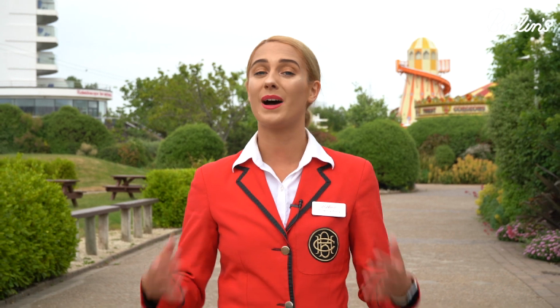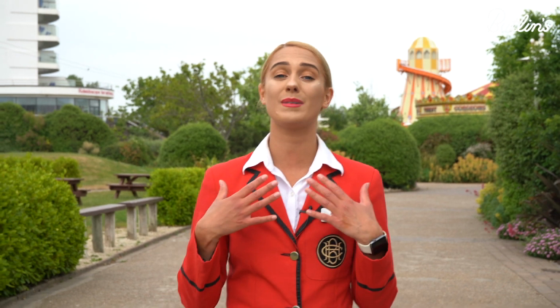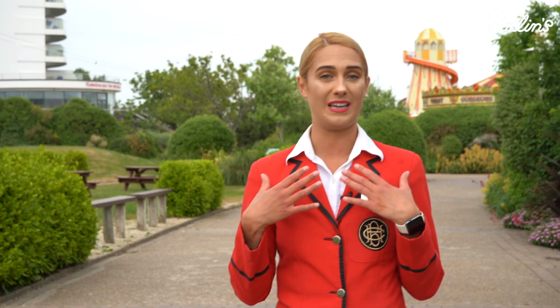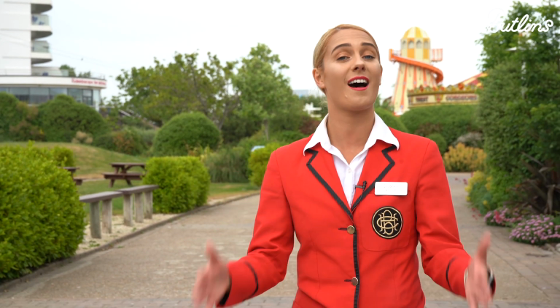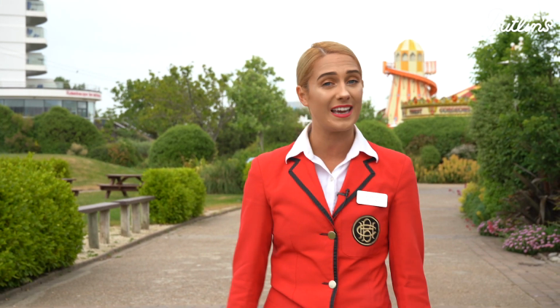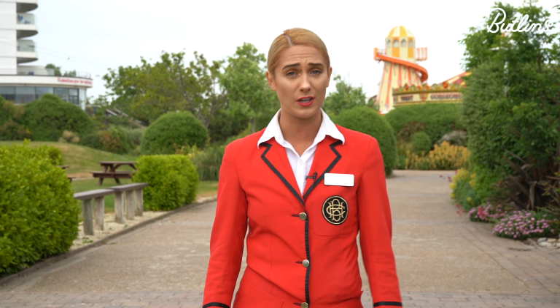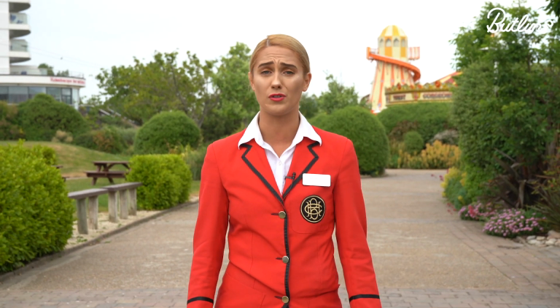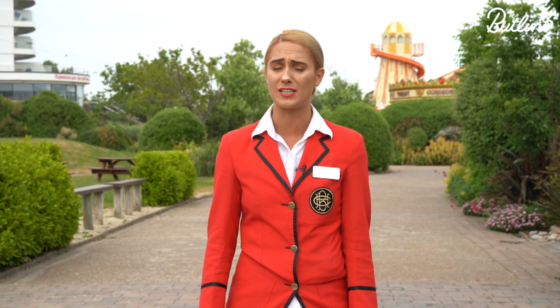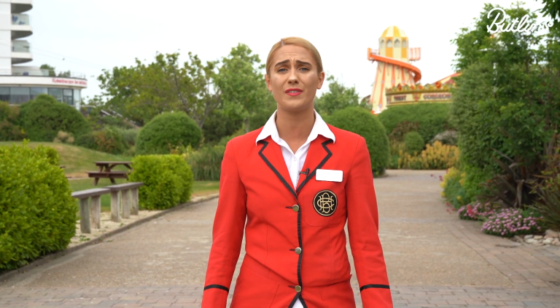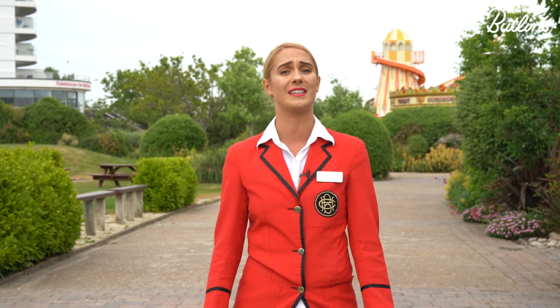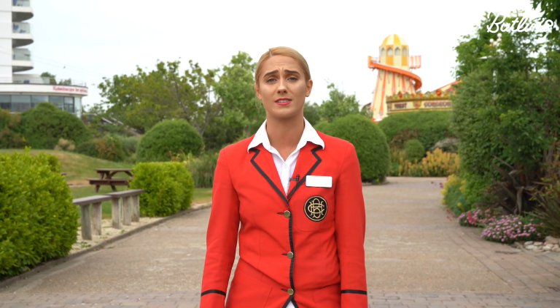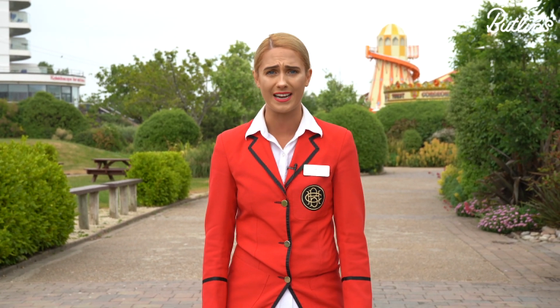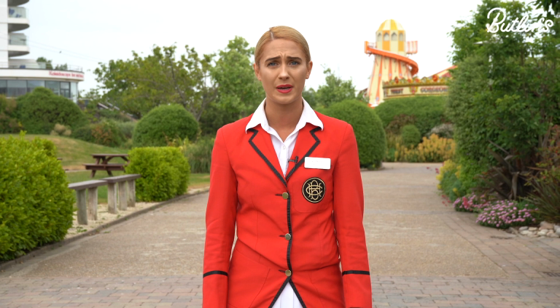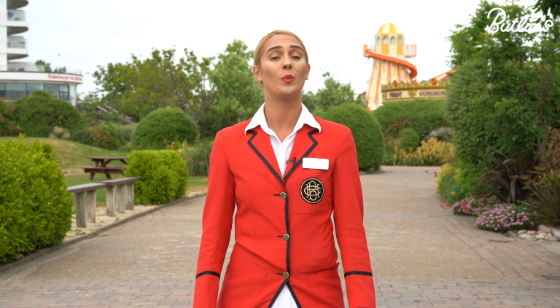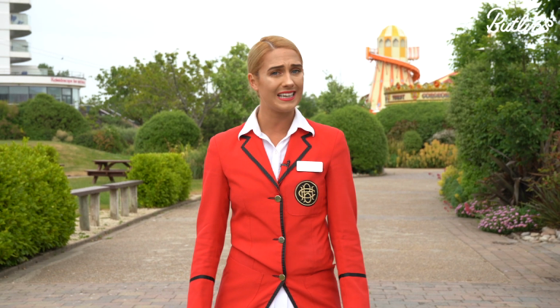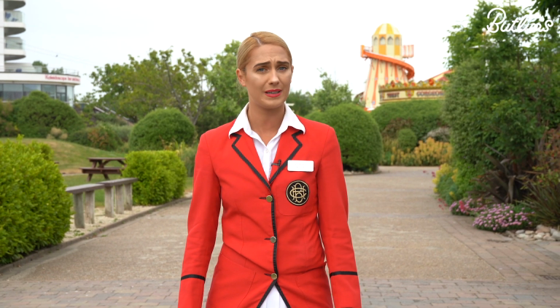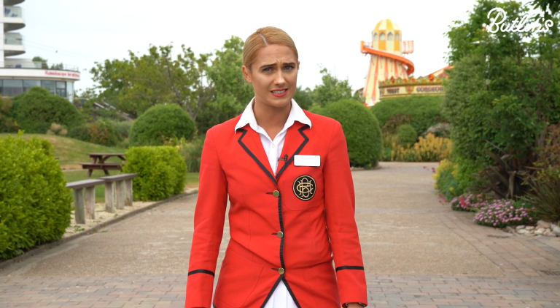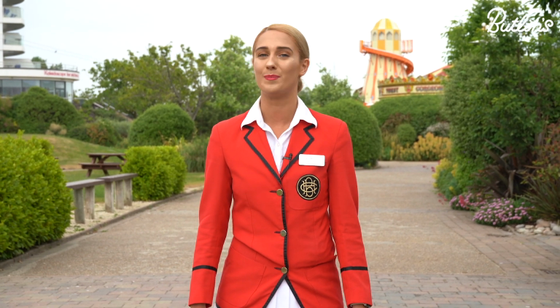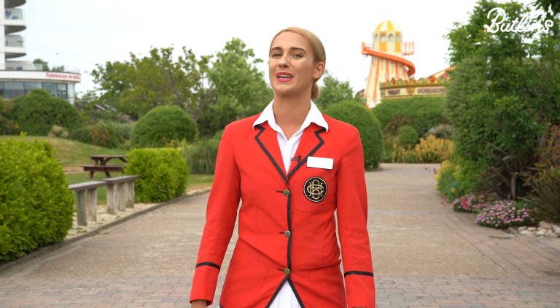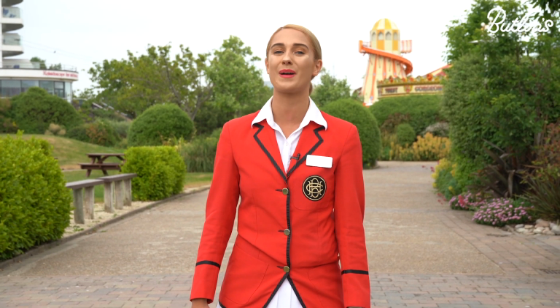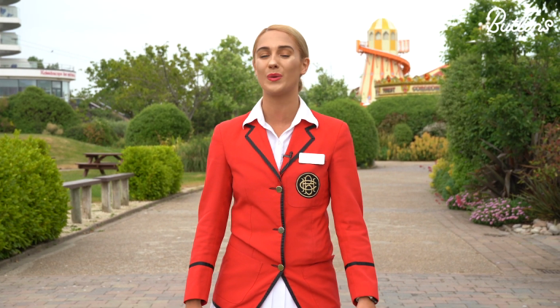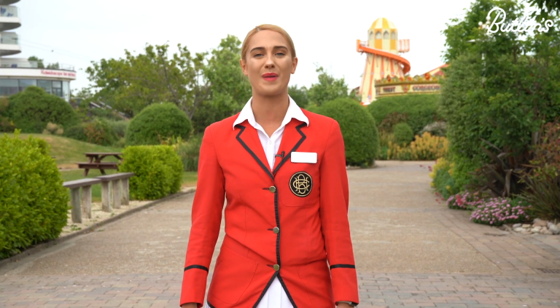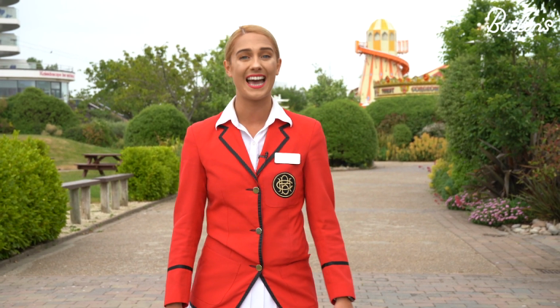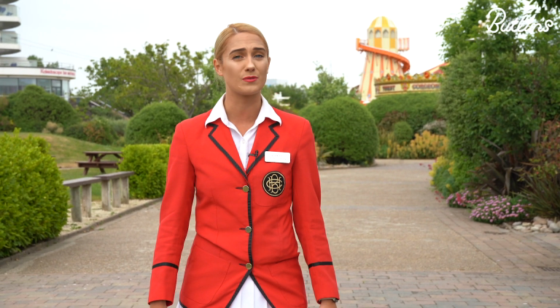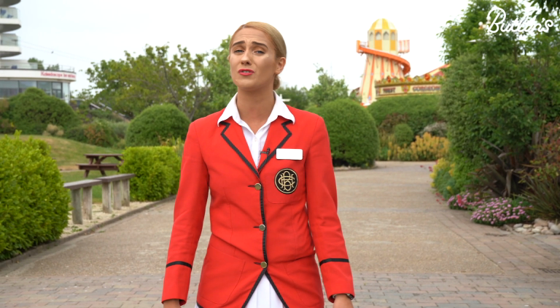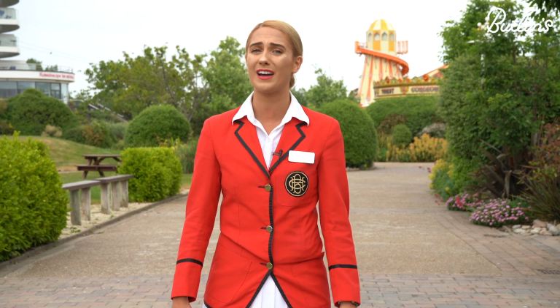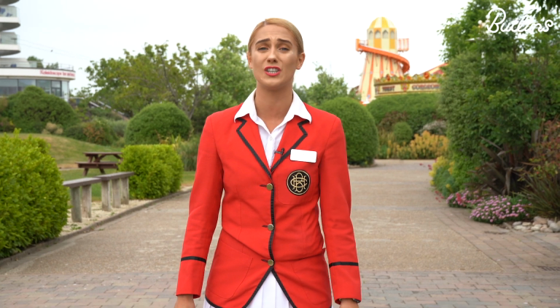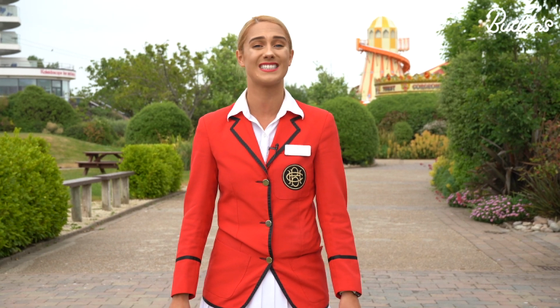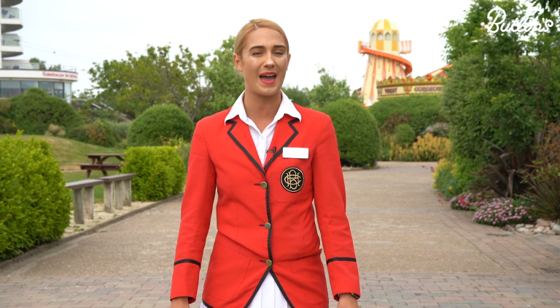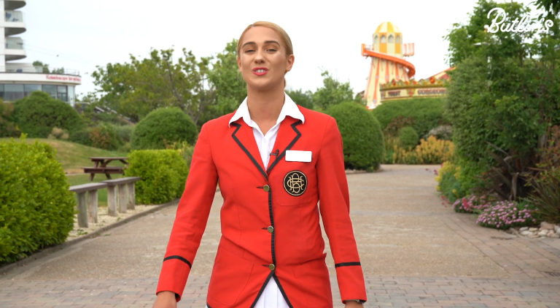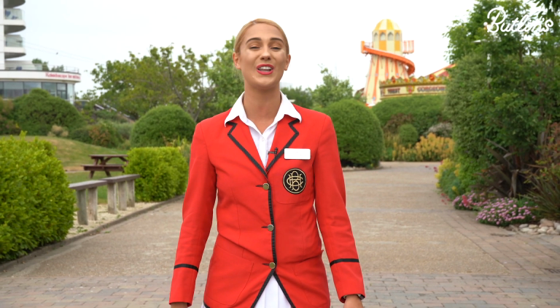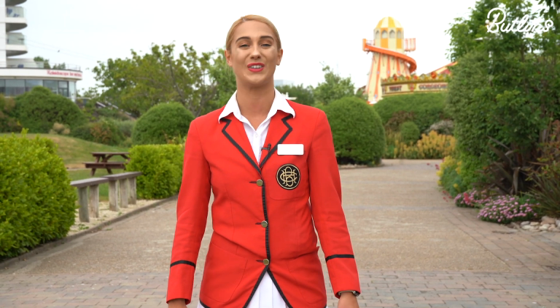My name is Rowena and I'm here to take you through the new measures we've implemented across our breaks. We may need to keep a little distance but we're getting back to what we do best, and we want to reassure our guests that you can still expect some full-on fun.